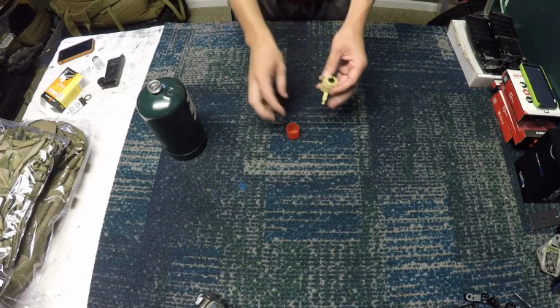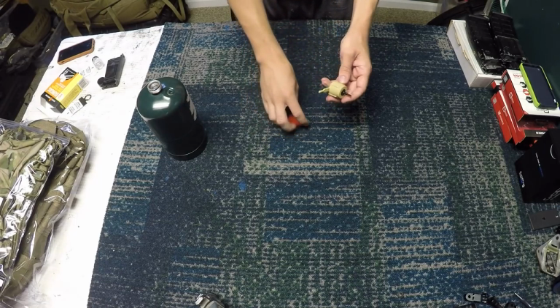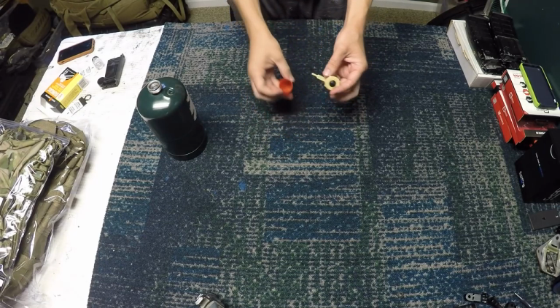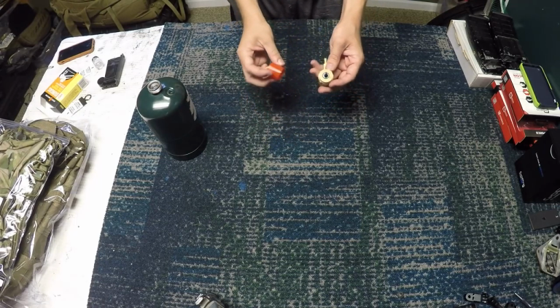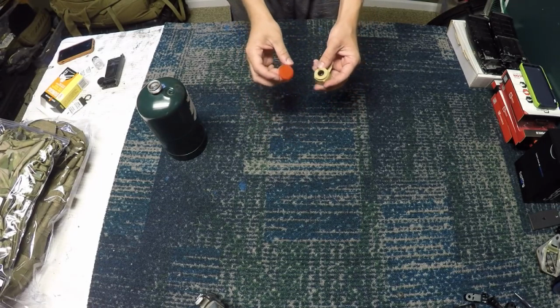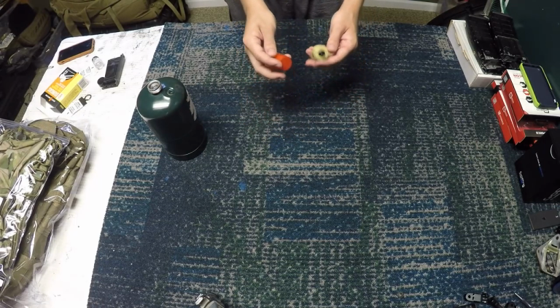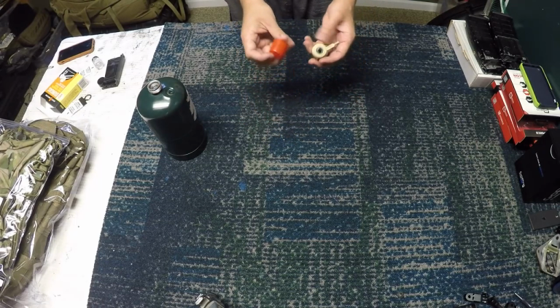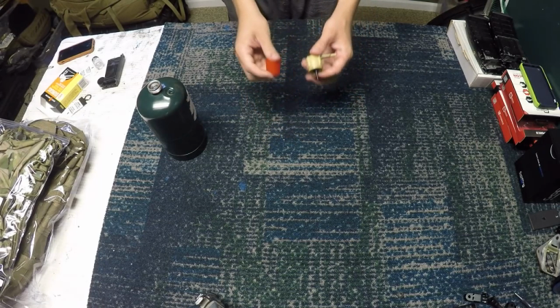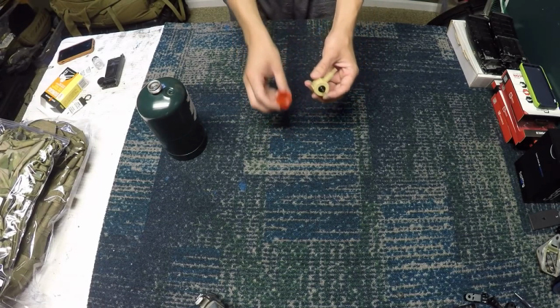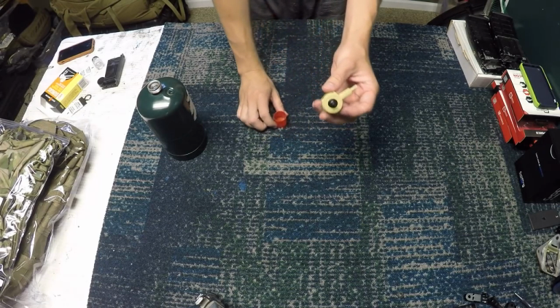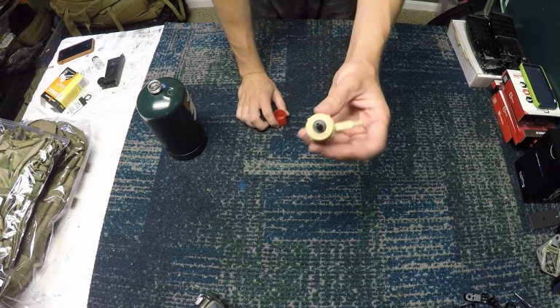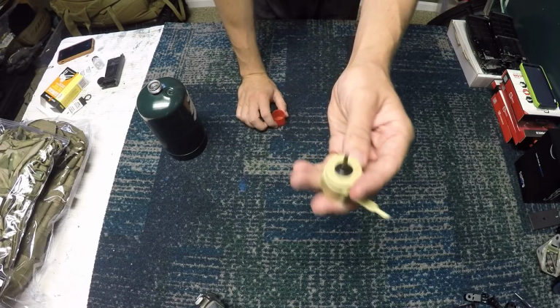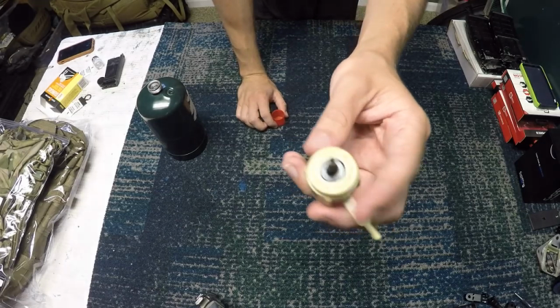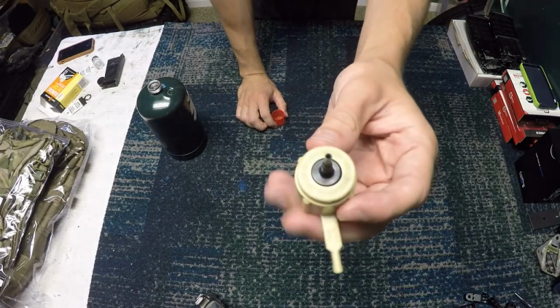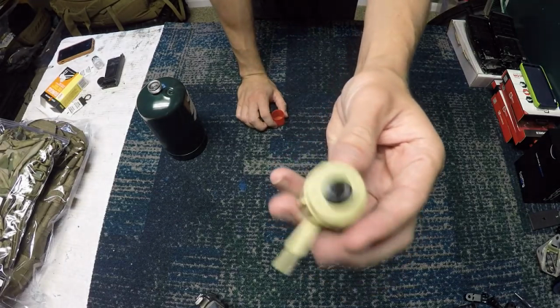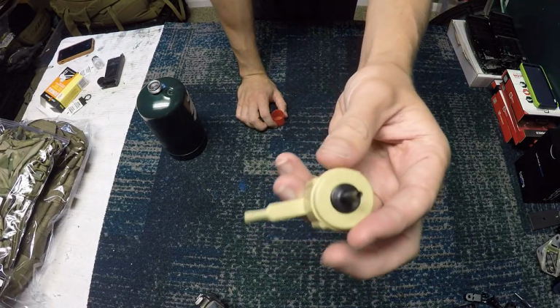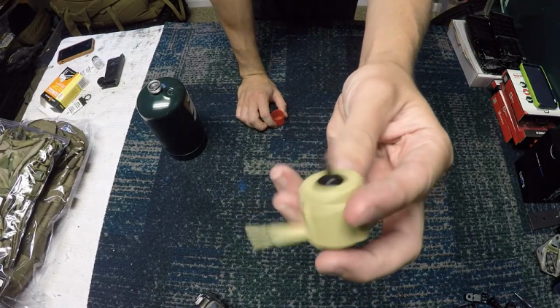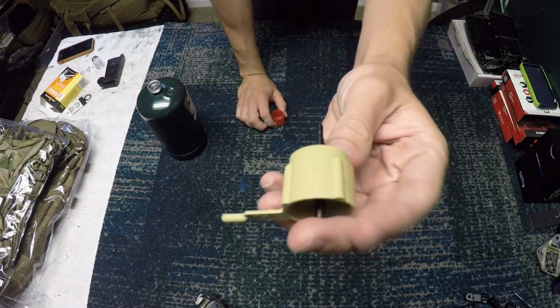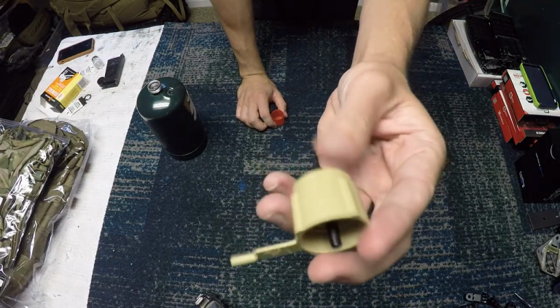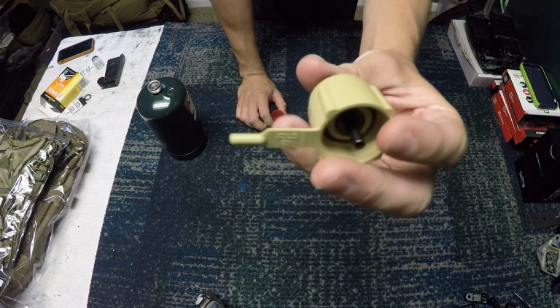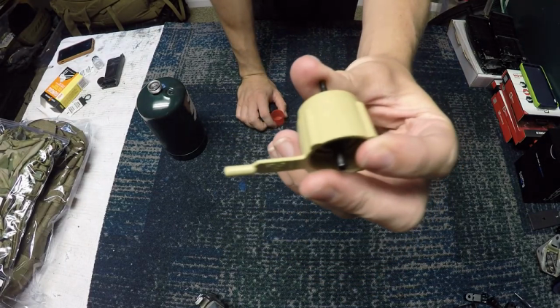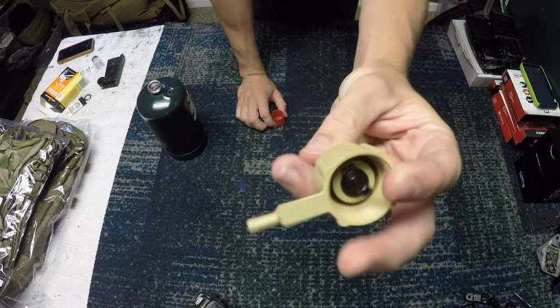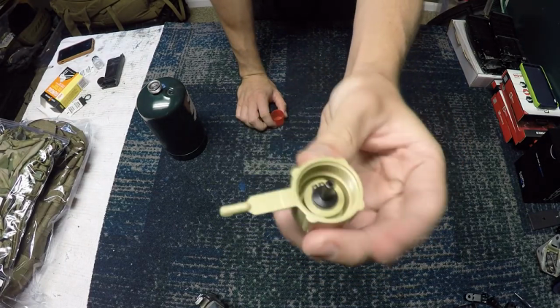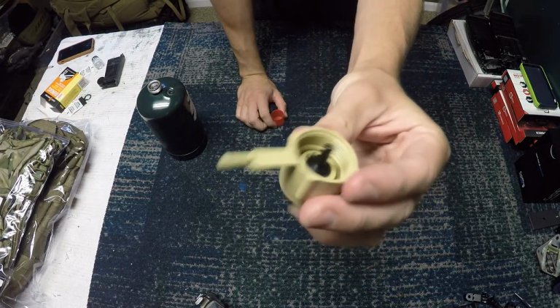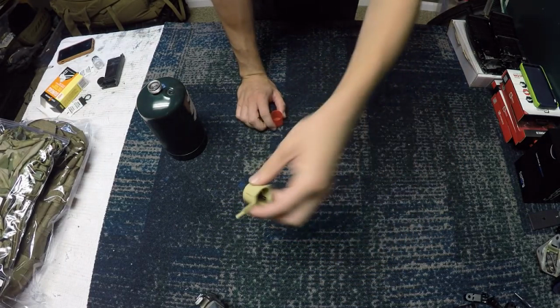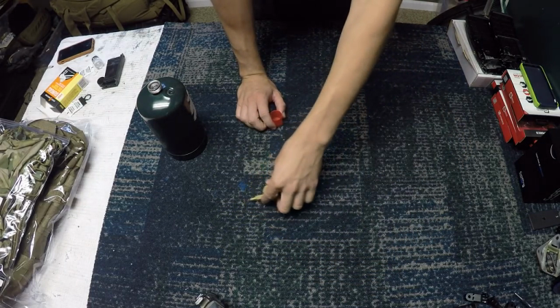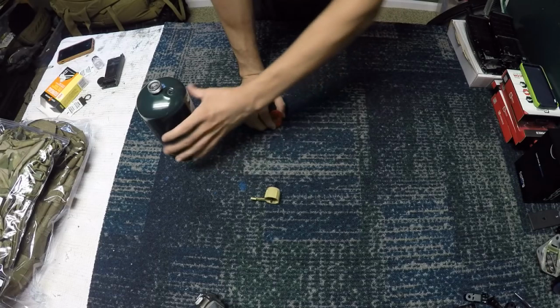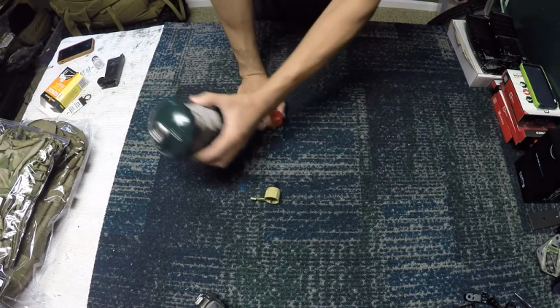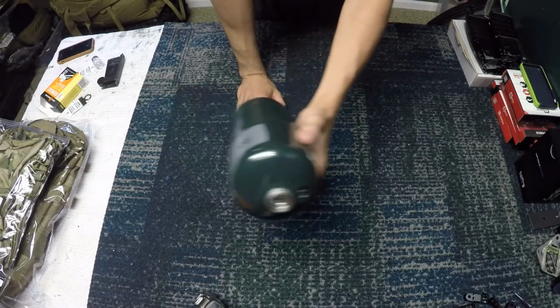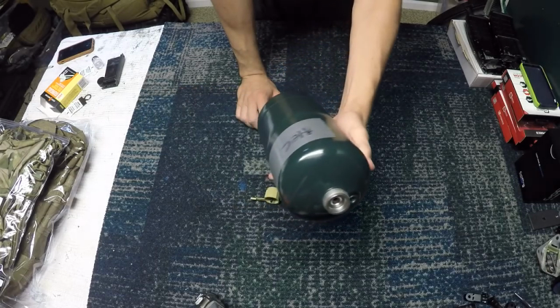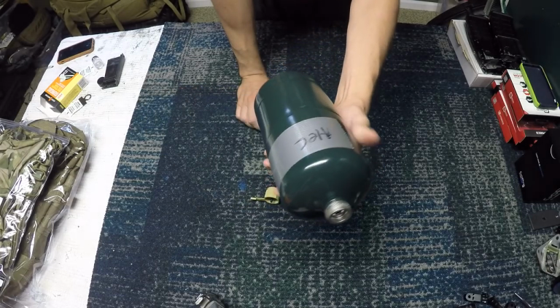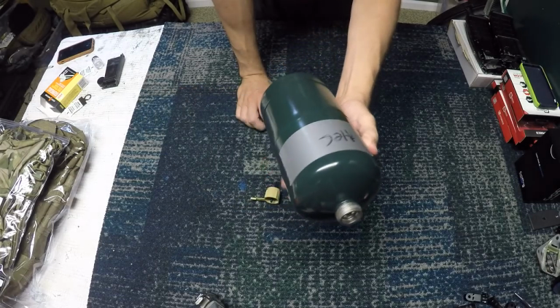What's up guys, welcome back. Today I am going to be doing a review for you guys on the Airsoft Innovations propane adapter, which is going to be used for your gas blowback pistols.